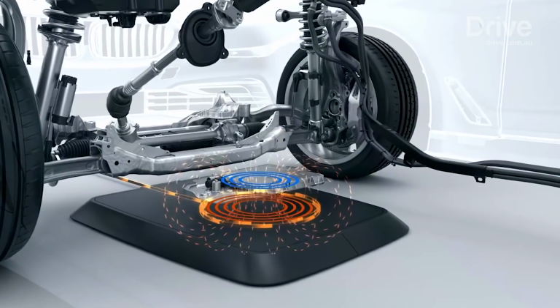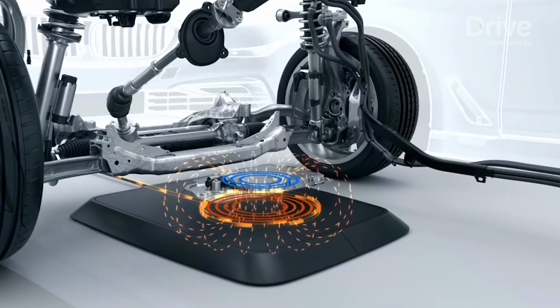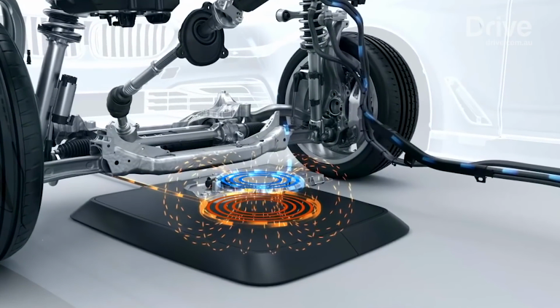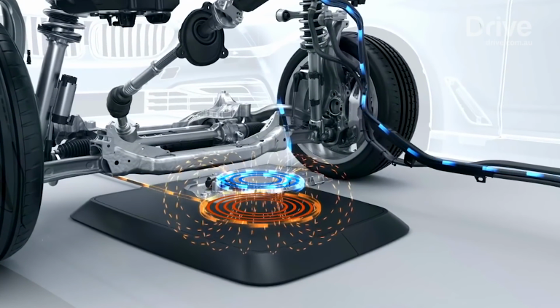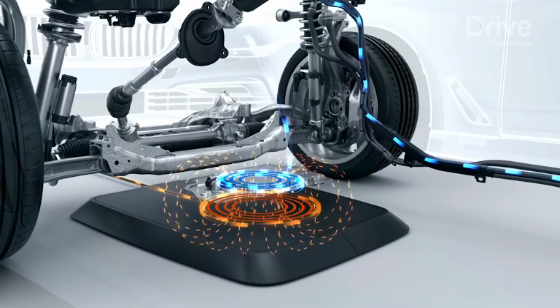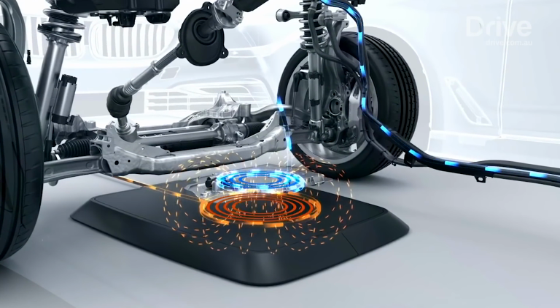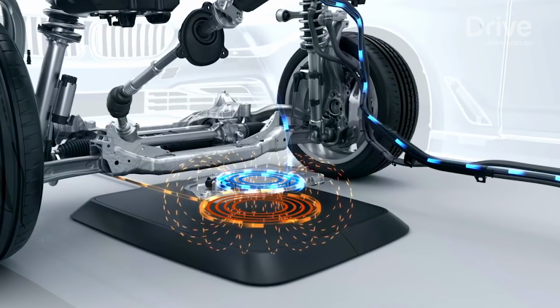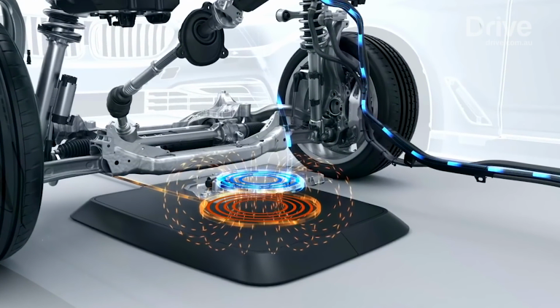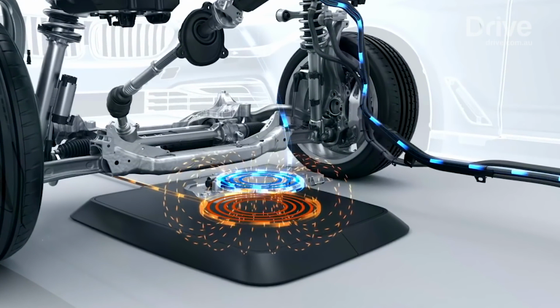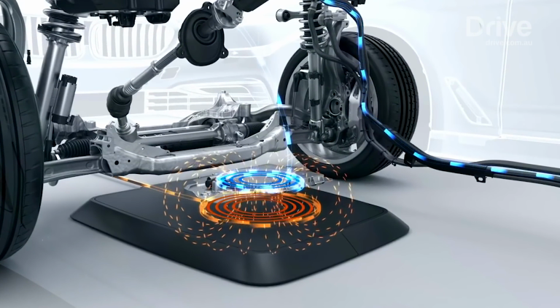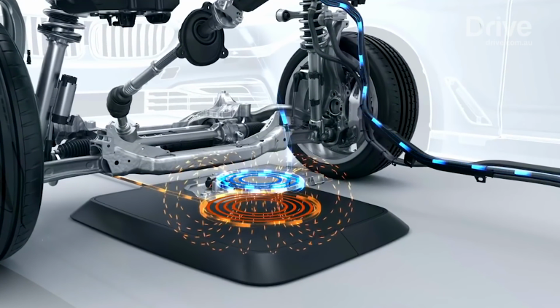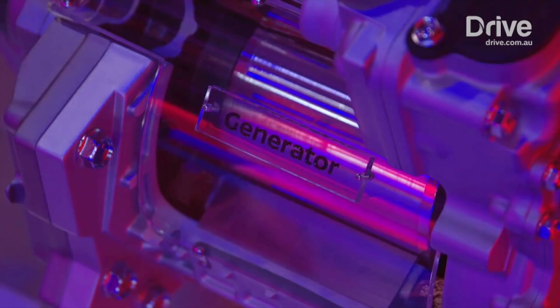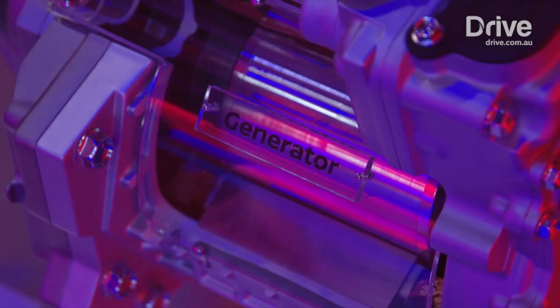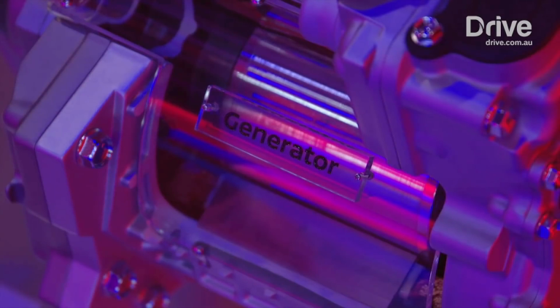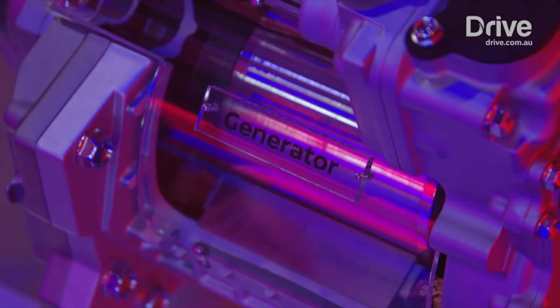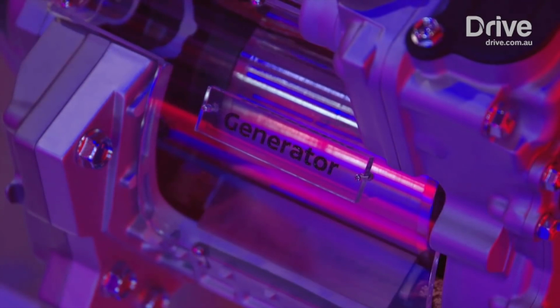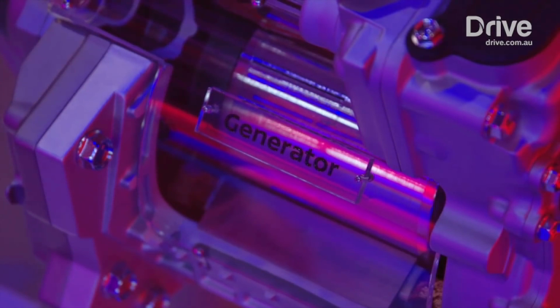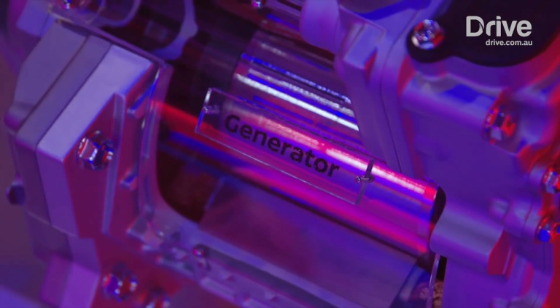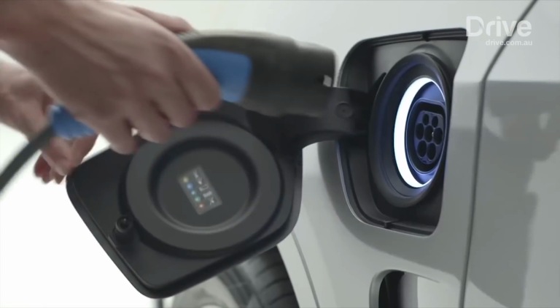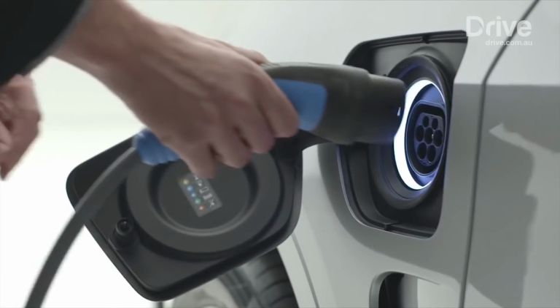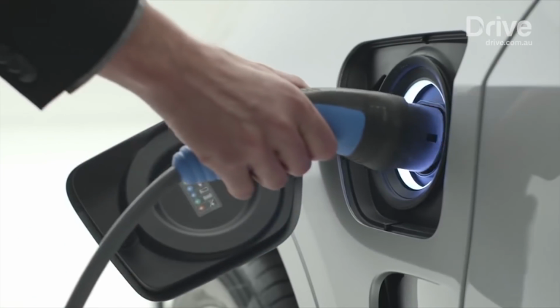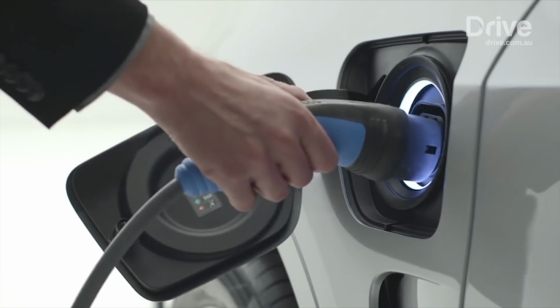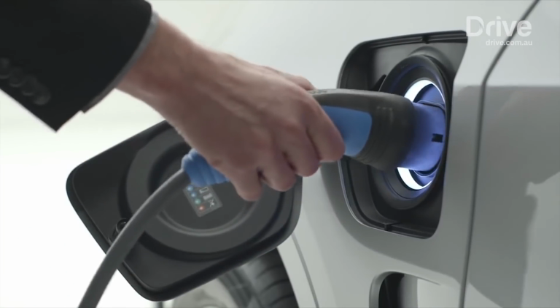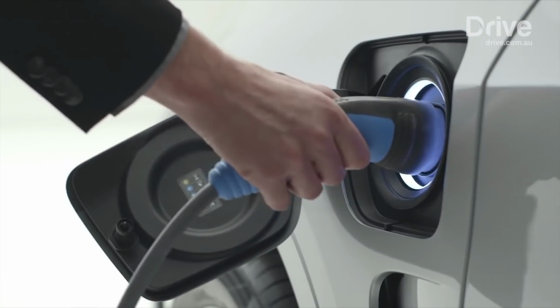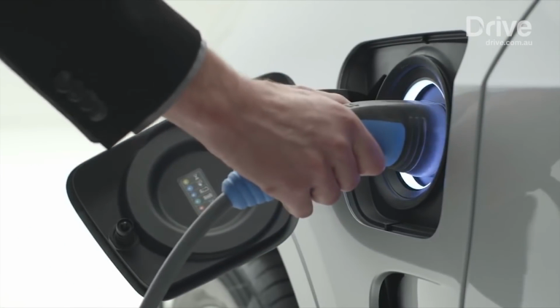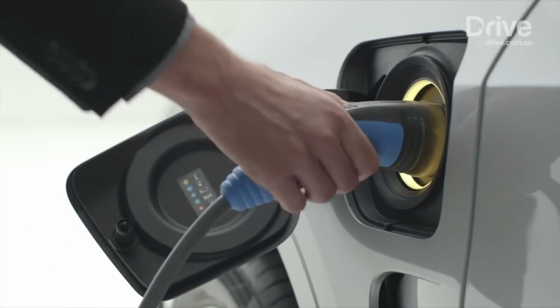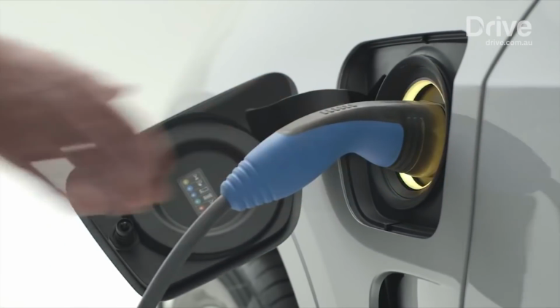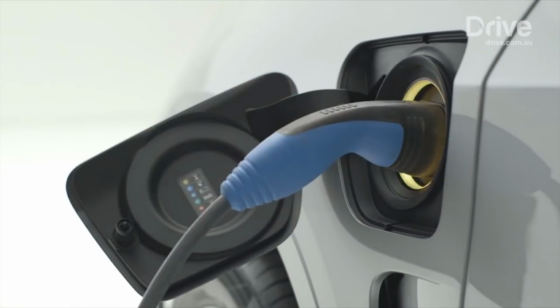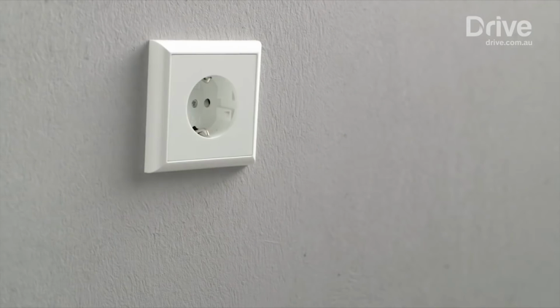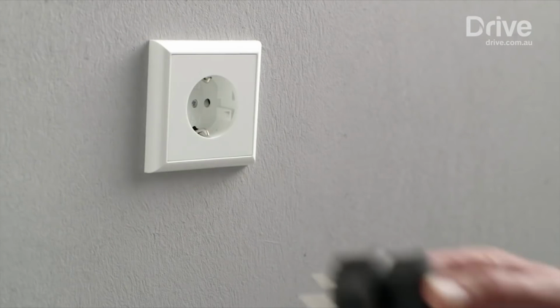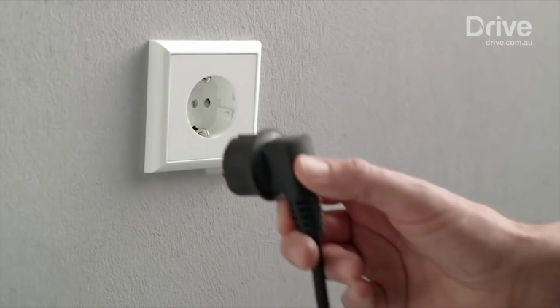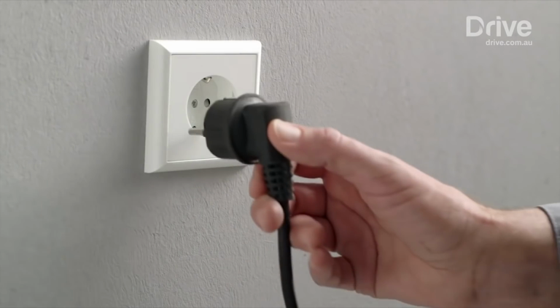Alternating current, direct current, and a hybrid synchronous variety, but onboard chargers and inverters do the job of converting where required. Either way, feed a motor with power and it just switches on.